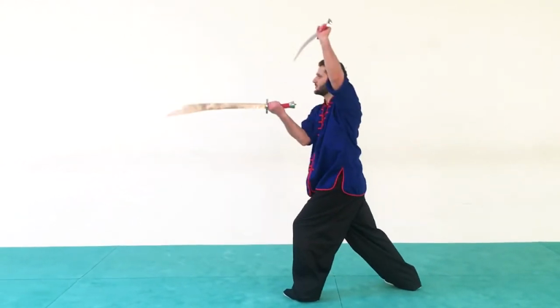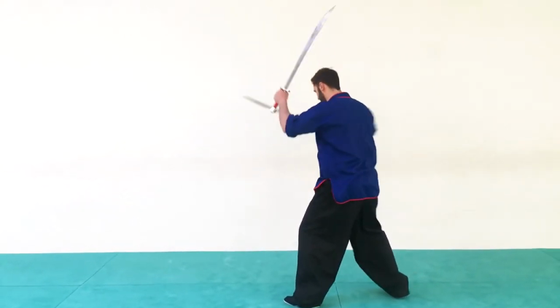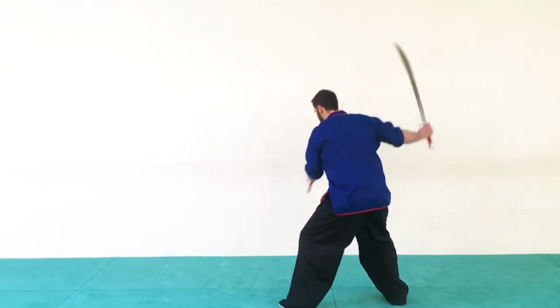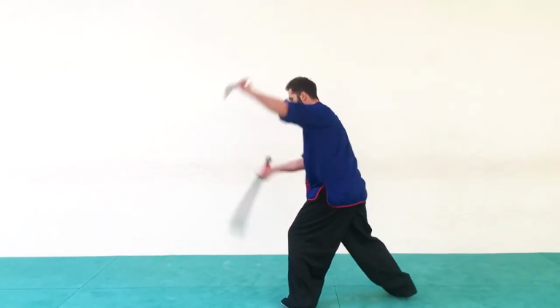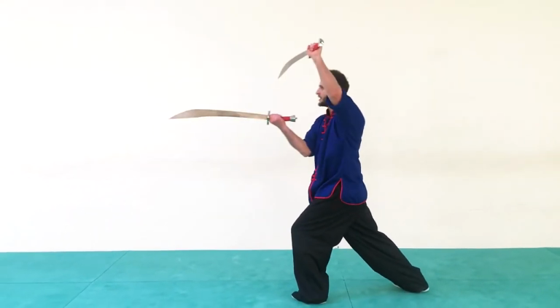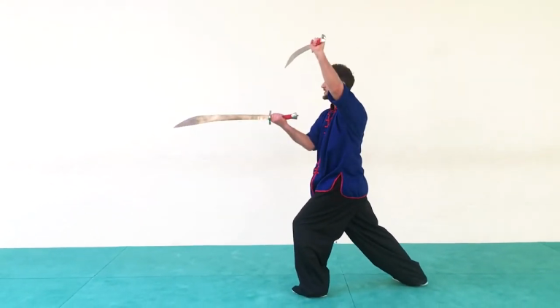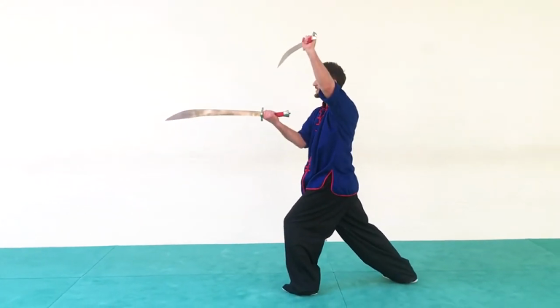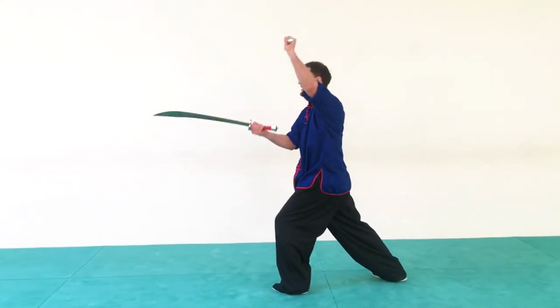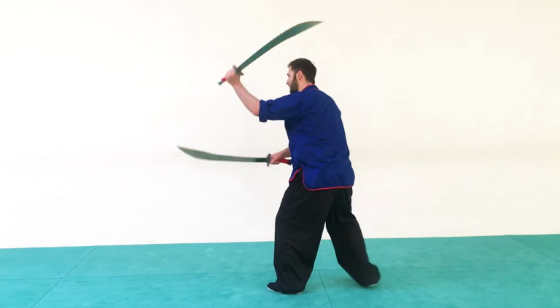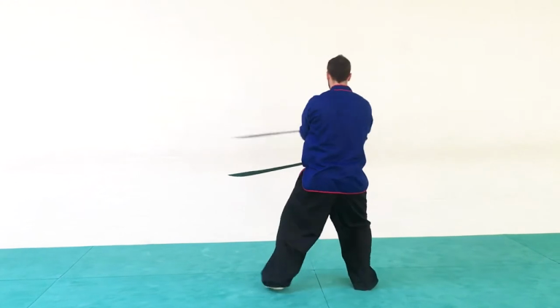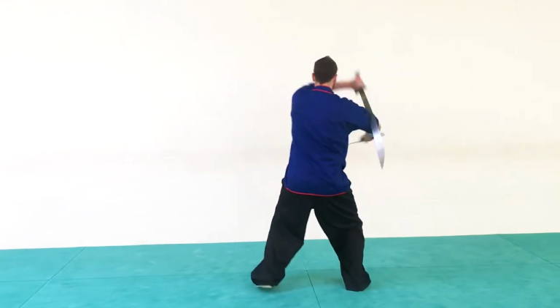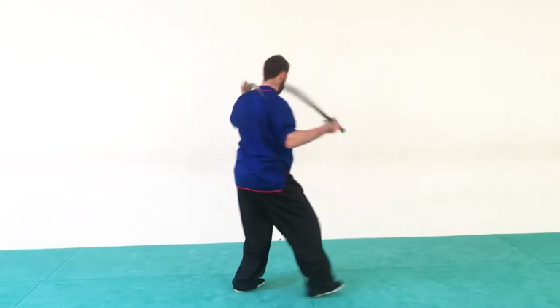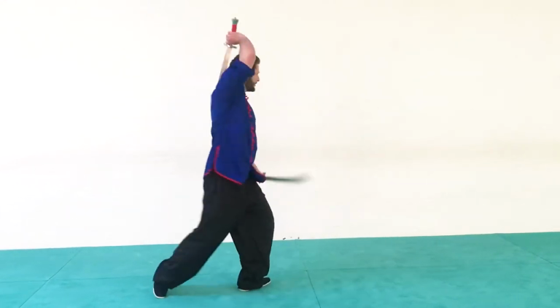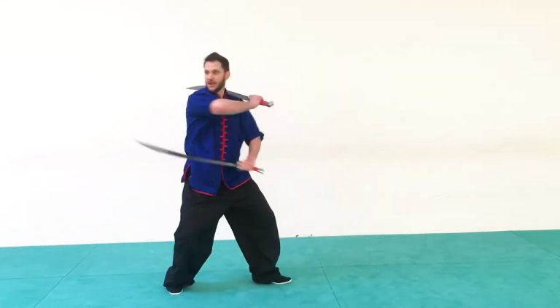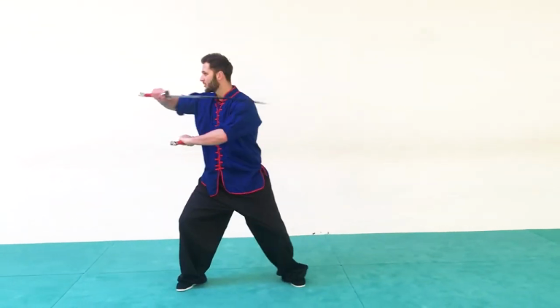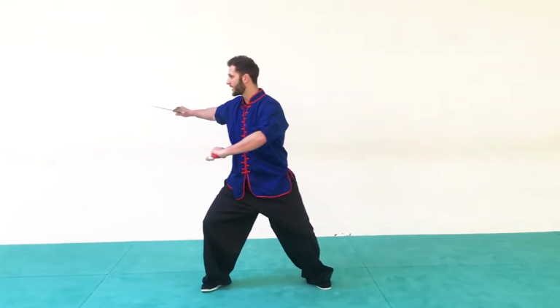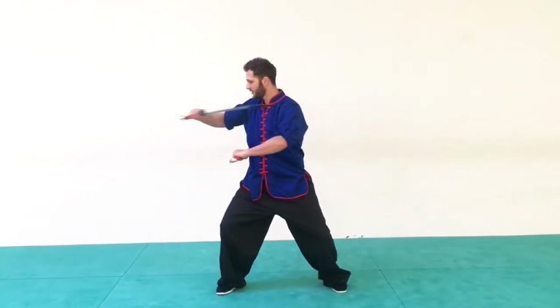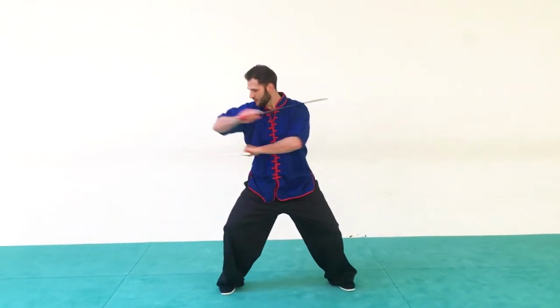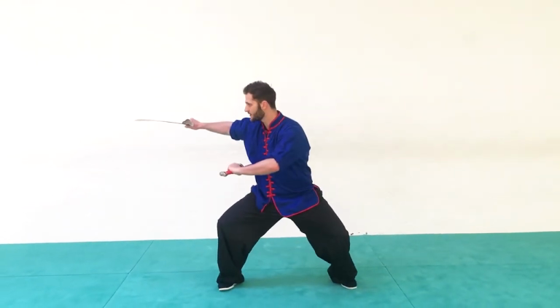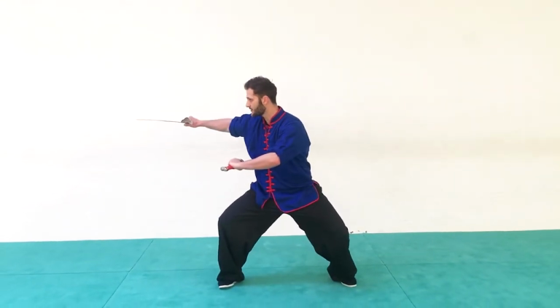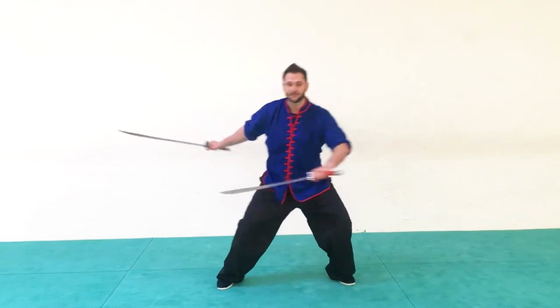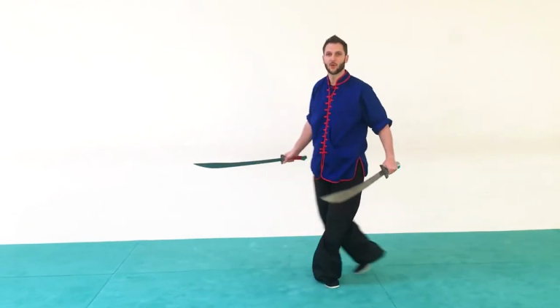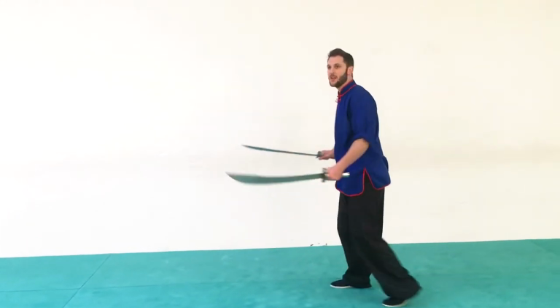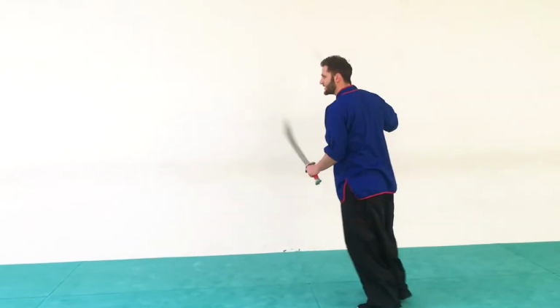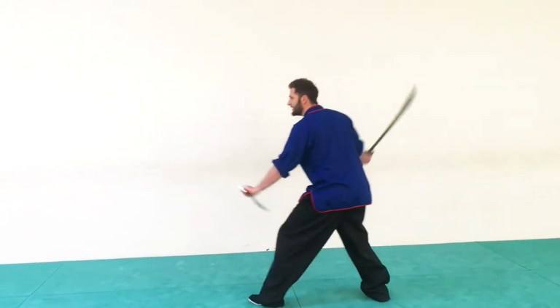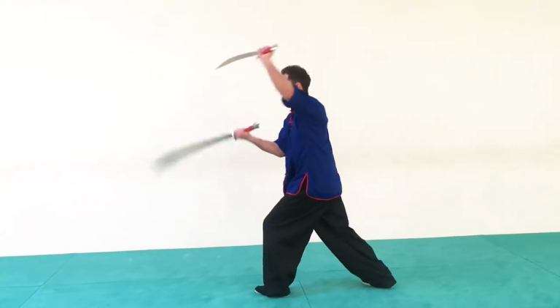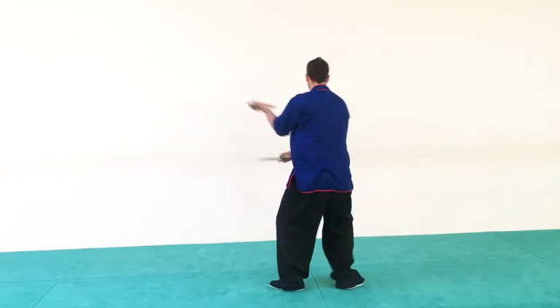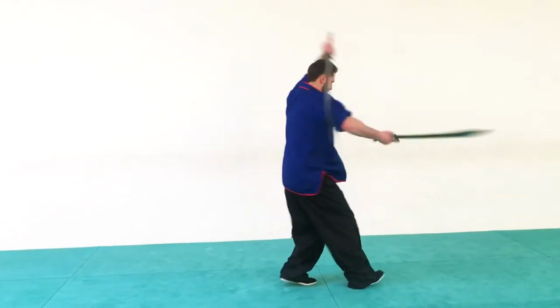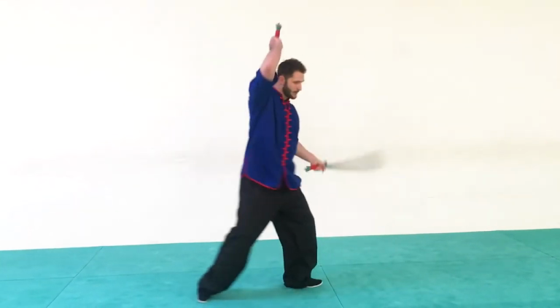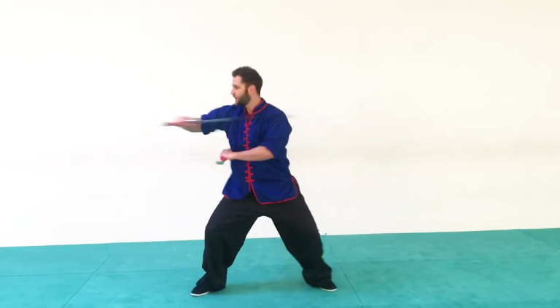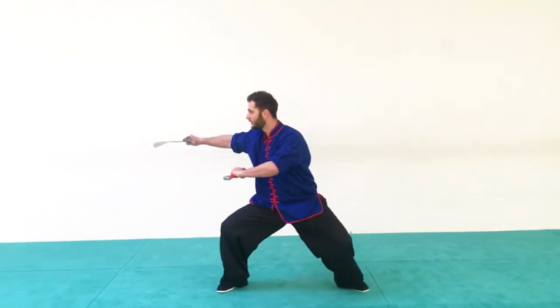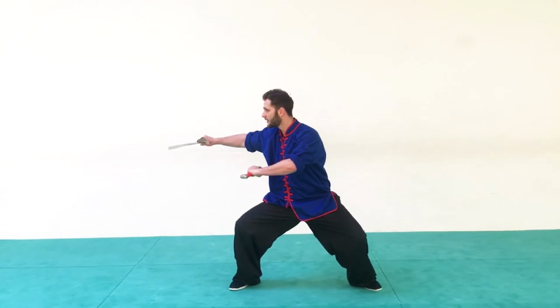We slice upward in a bow stance. I'm going to turn, slice one, two, and then I'm going to bring it back around and then a horizontal slice right here. So nice and easy: one, two, three, four.